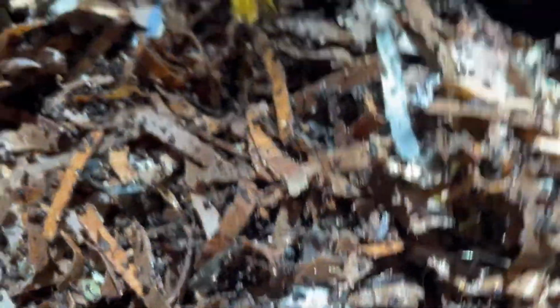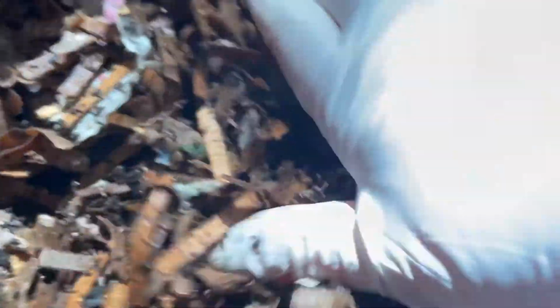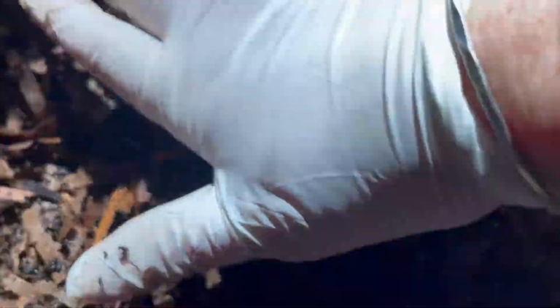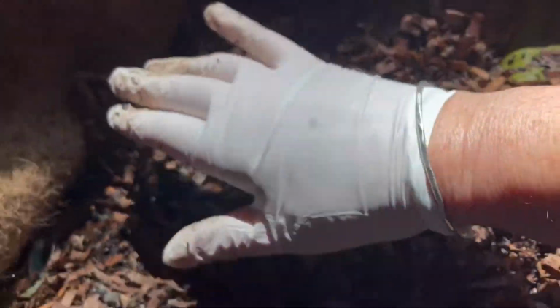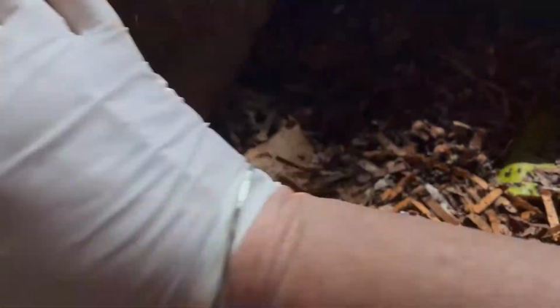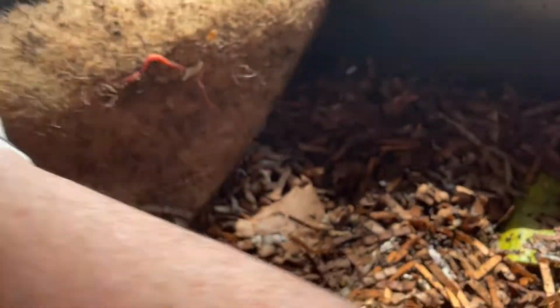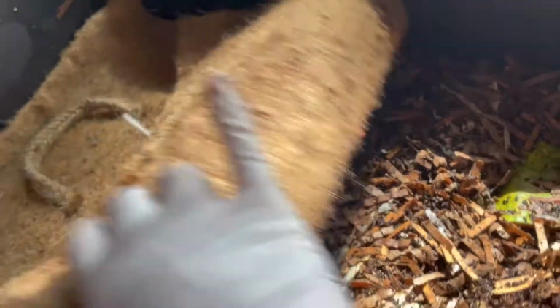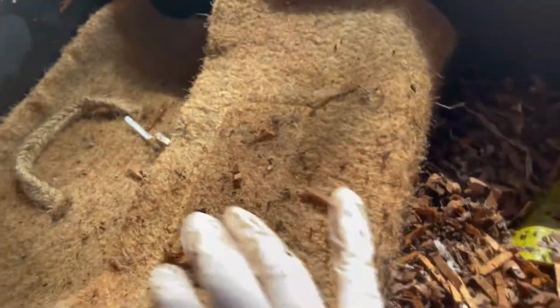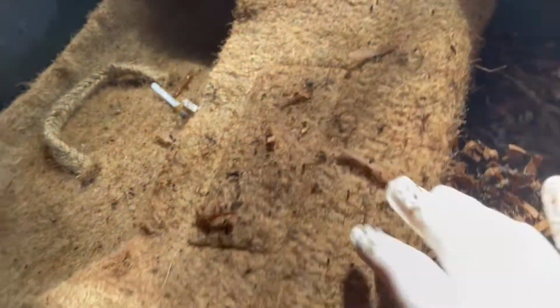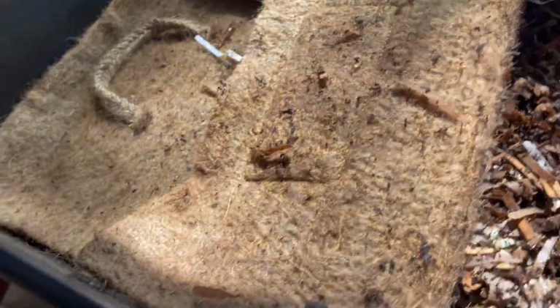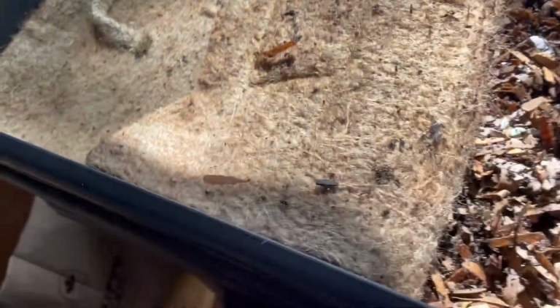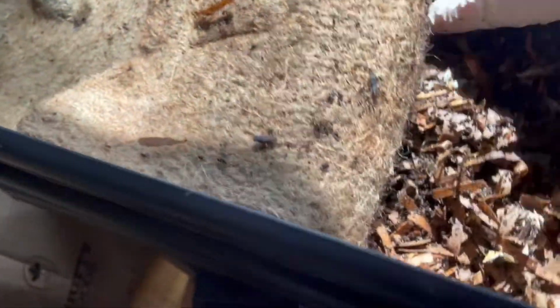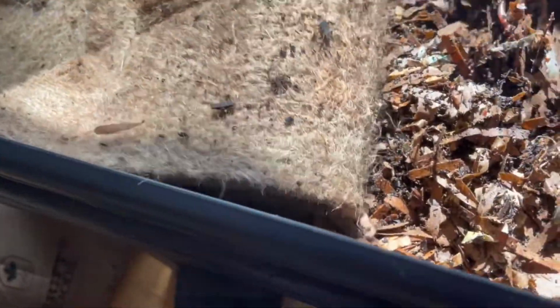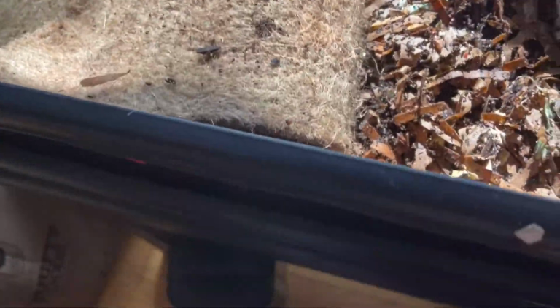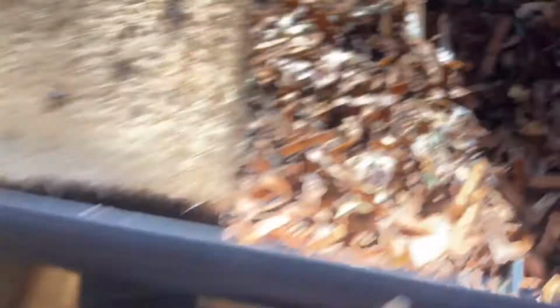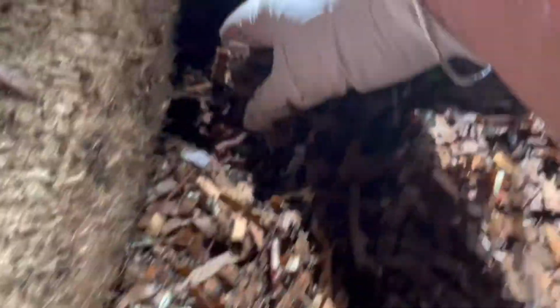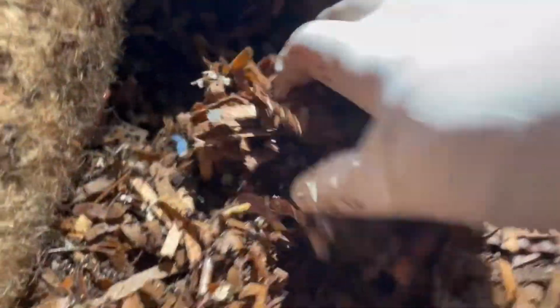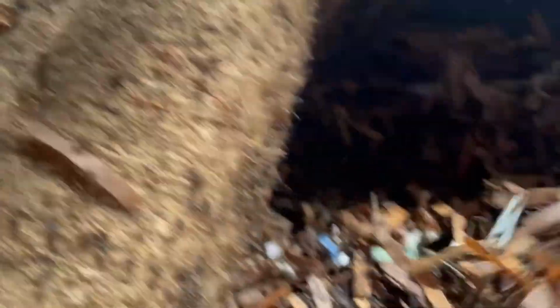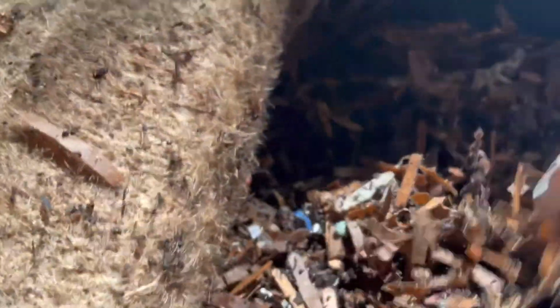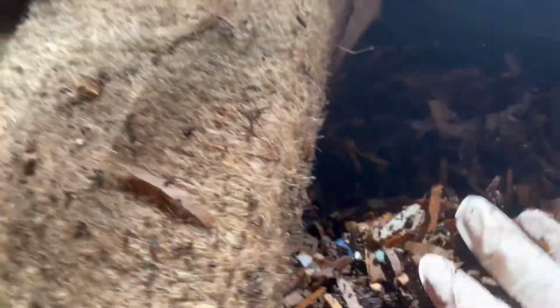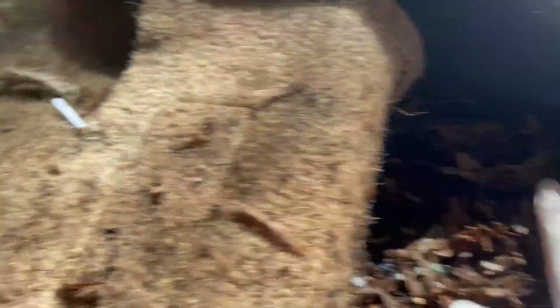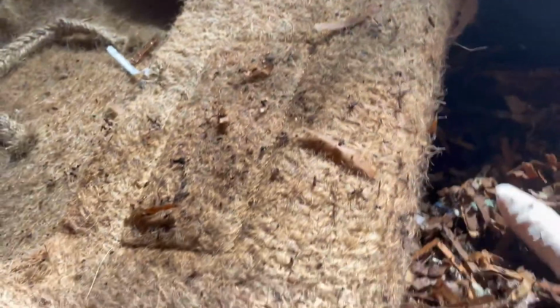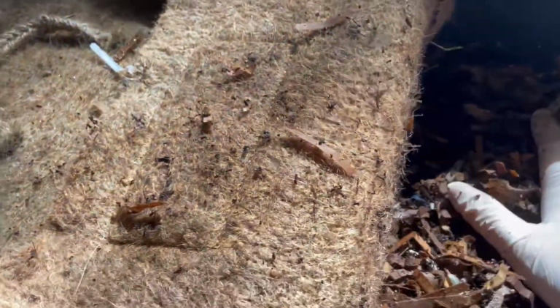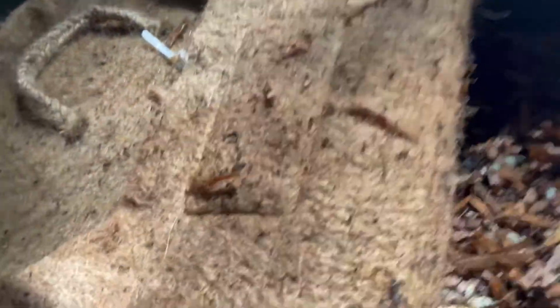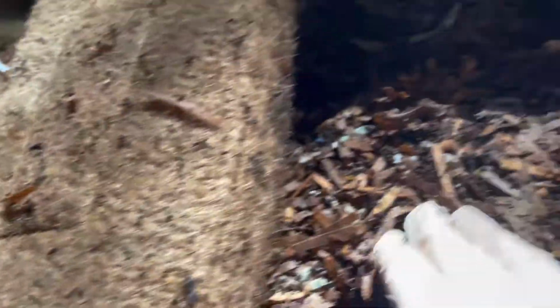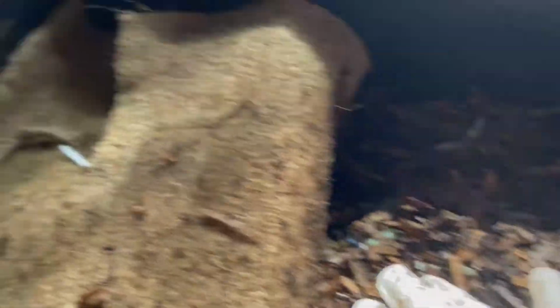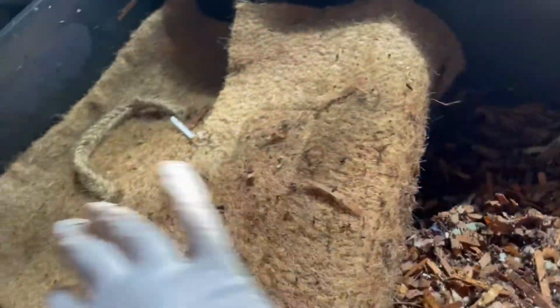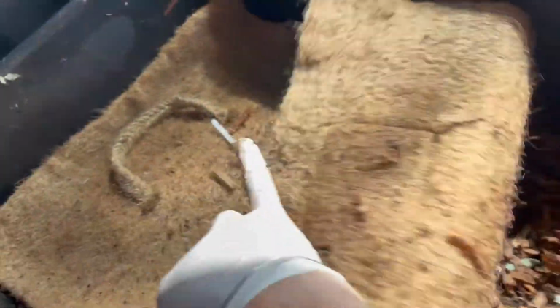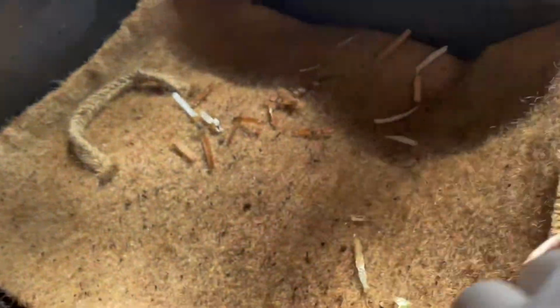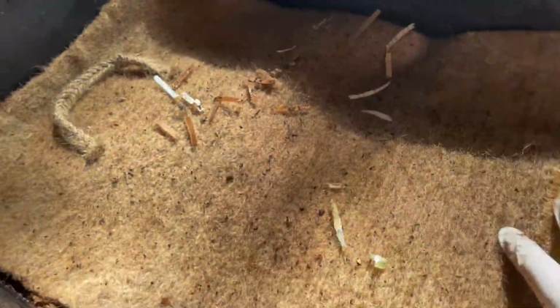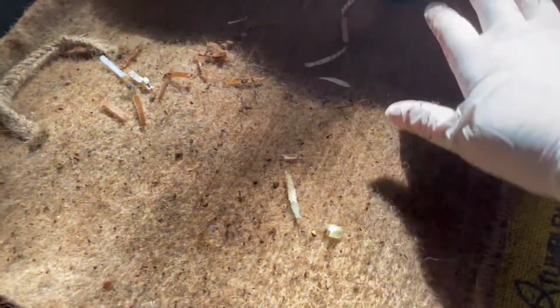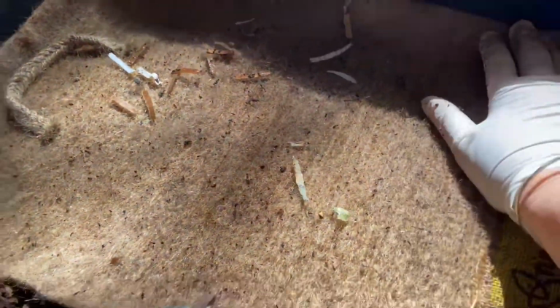So I will tuck these worms away and let them get — oh, the papaya became visible again. Darn it. So I just have to put more bedding up on the papaya so the worms can crawl under there and find it.